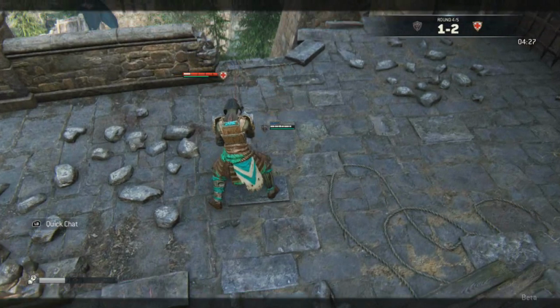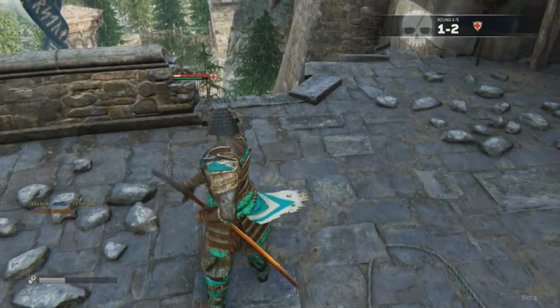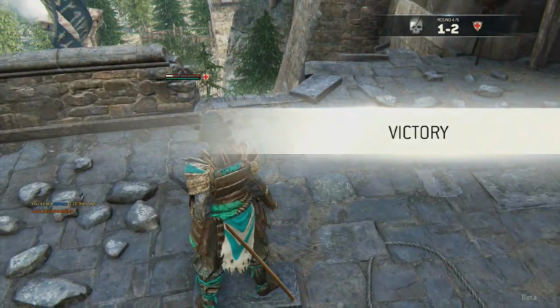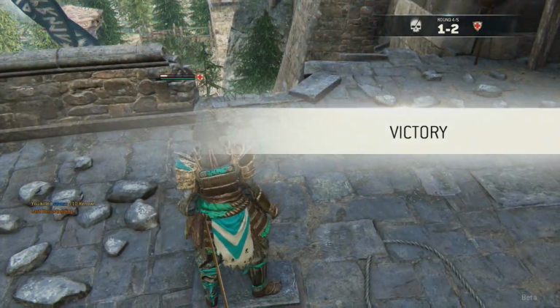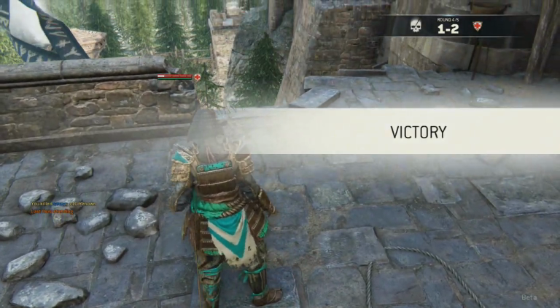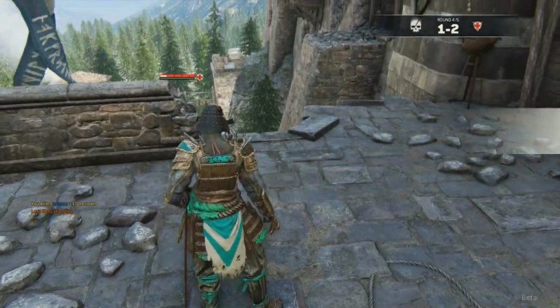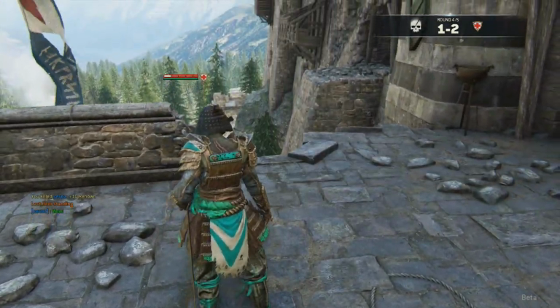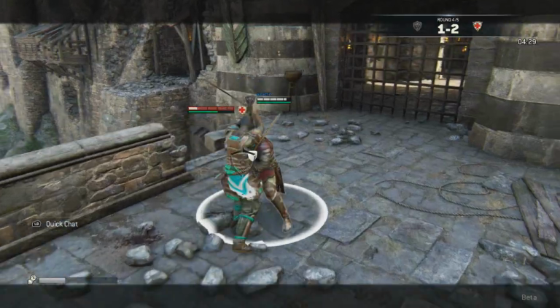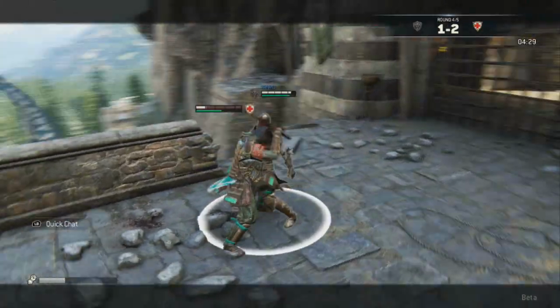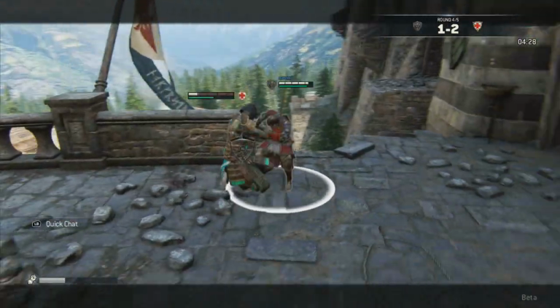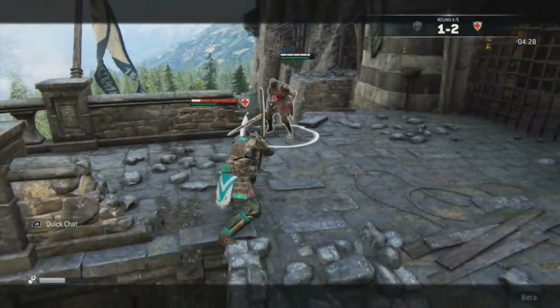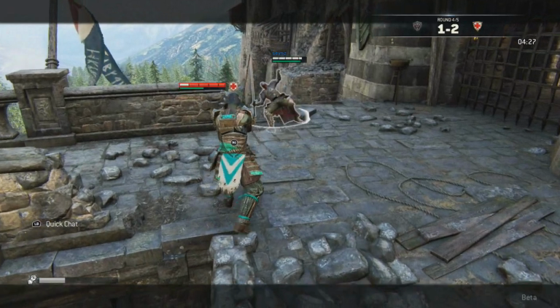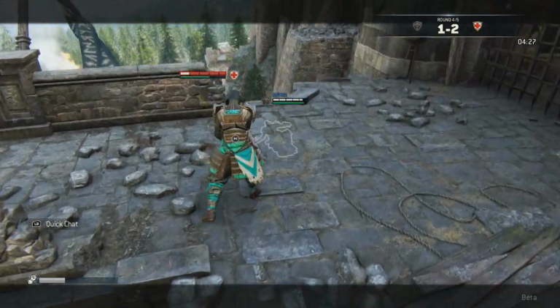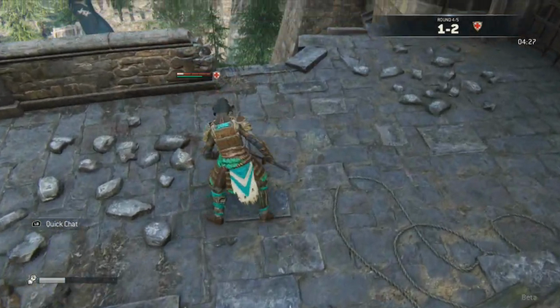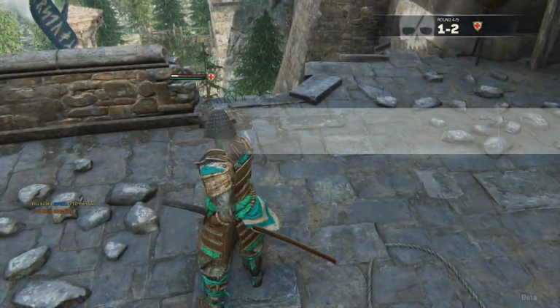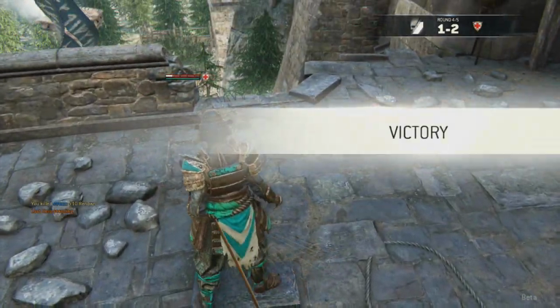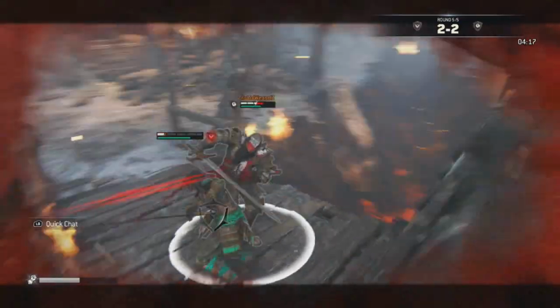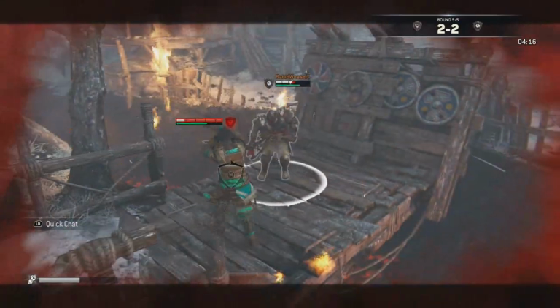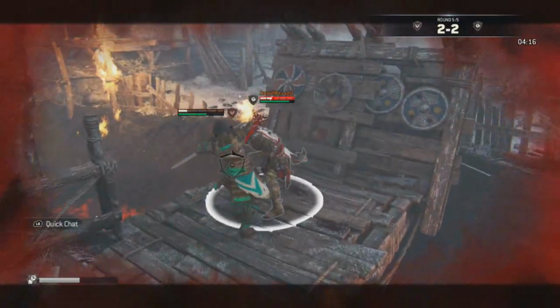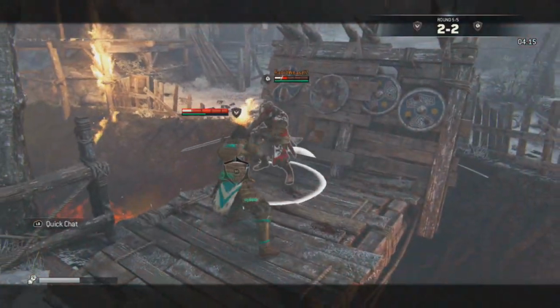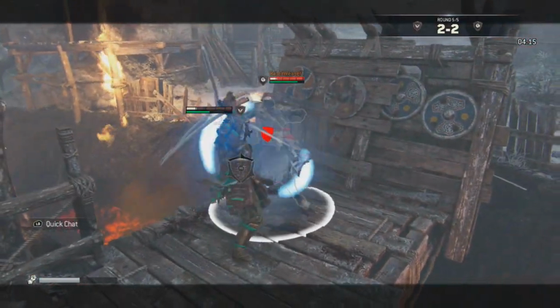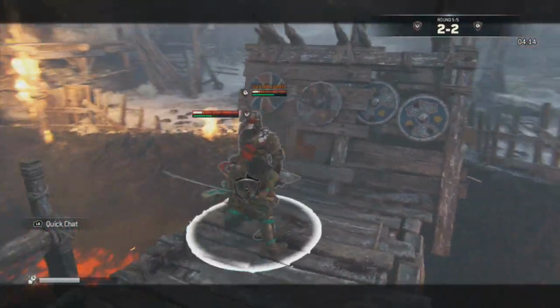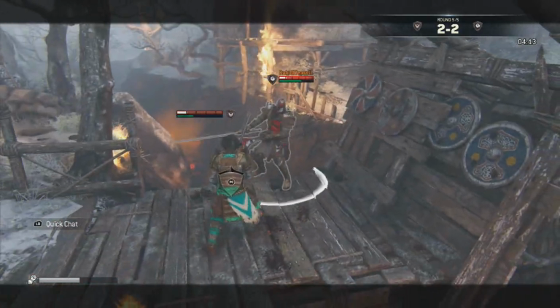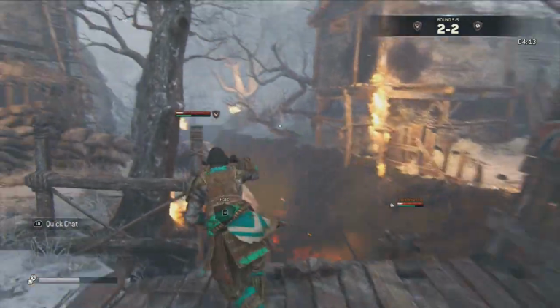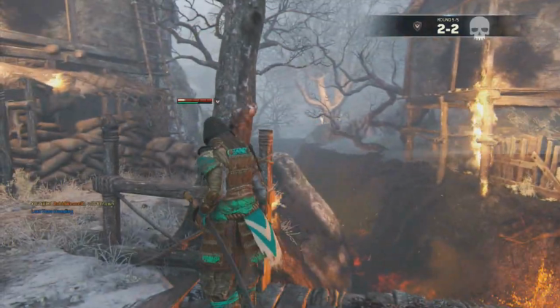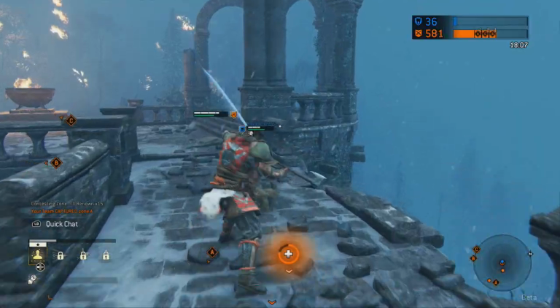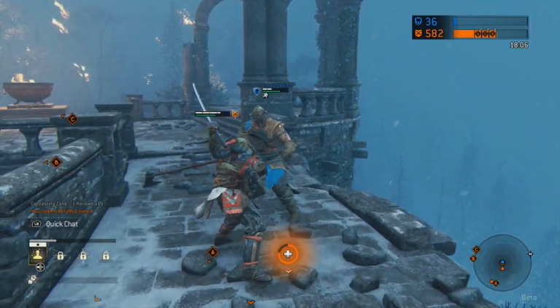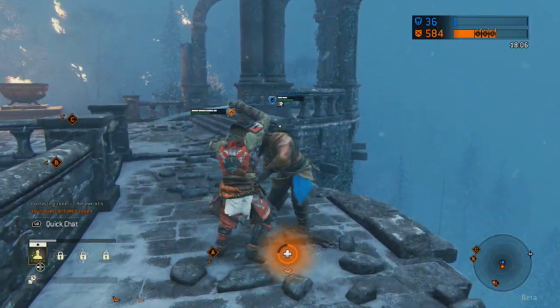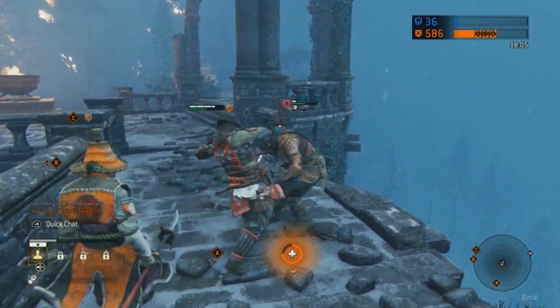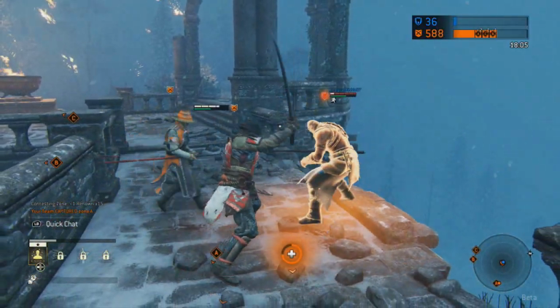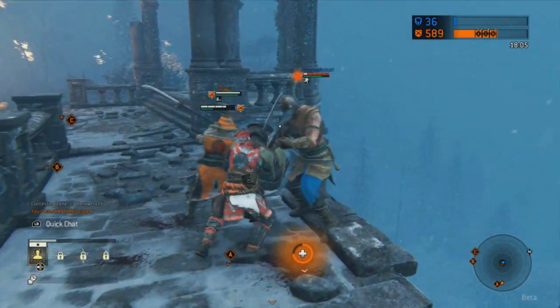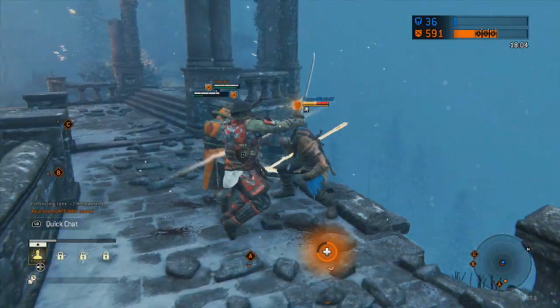Some people all they do is throw people off ledges, because when you learn how to throw people you can point the direction of which you want to throw them, which just makes a lot of people troll you and throw you off the edge. But that's pretty much it for throws, there's not much to it, it's pretty easy.